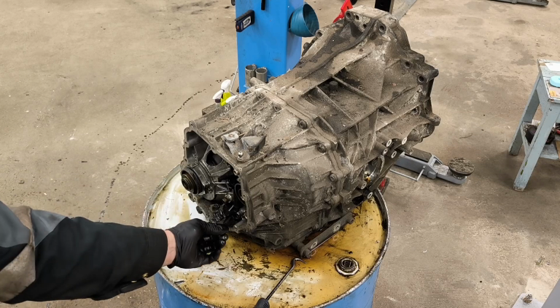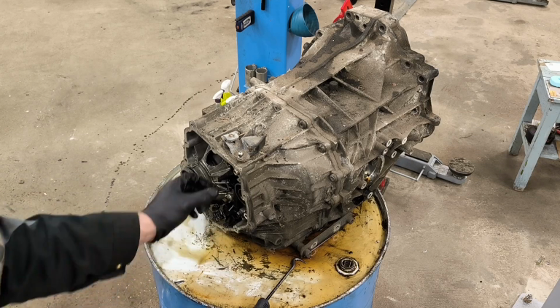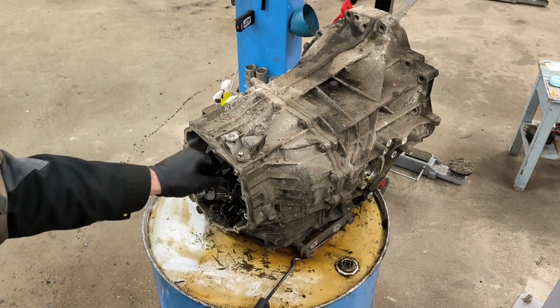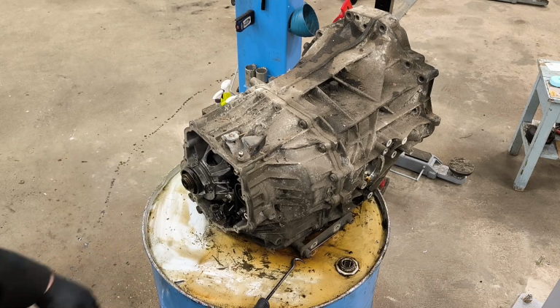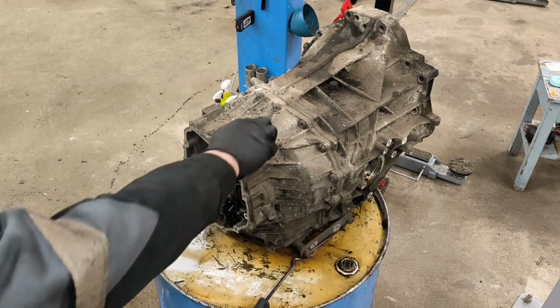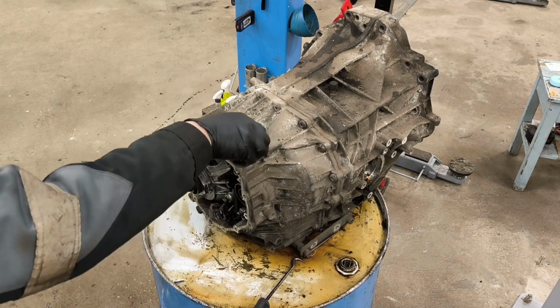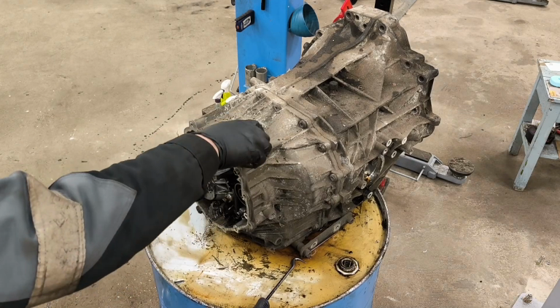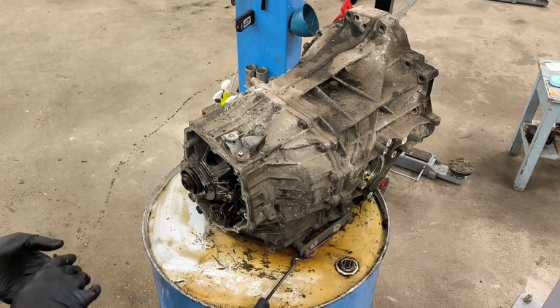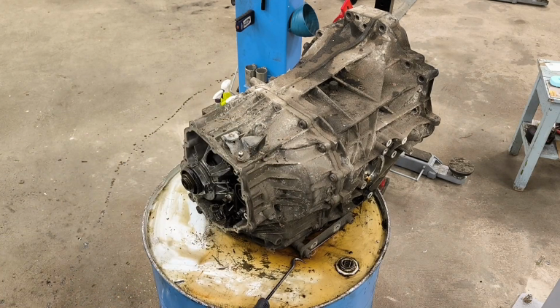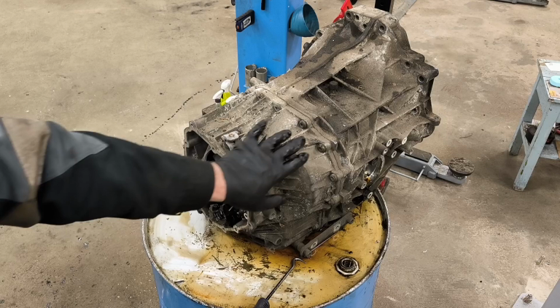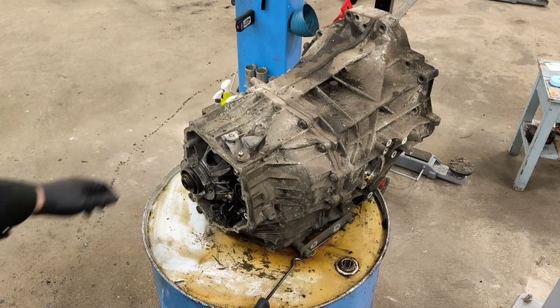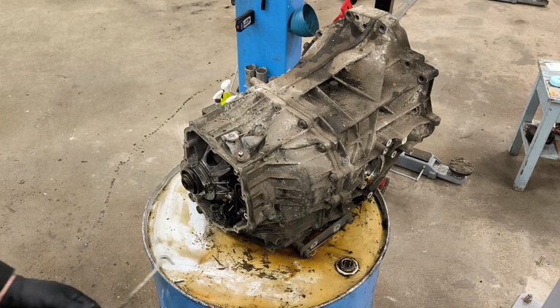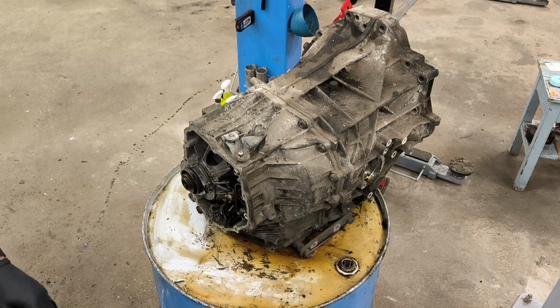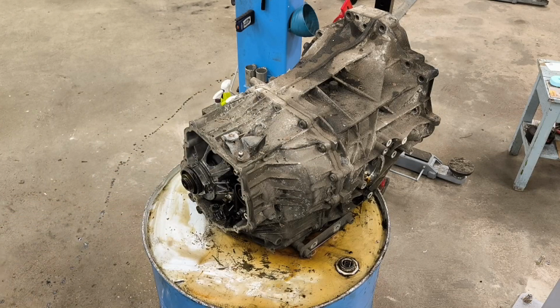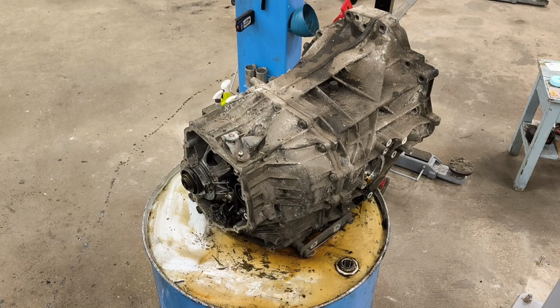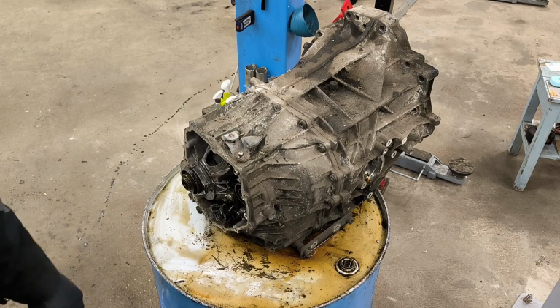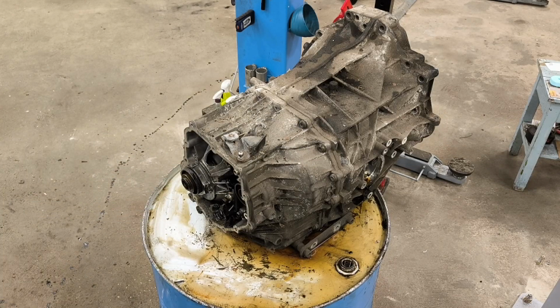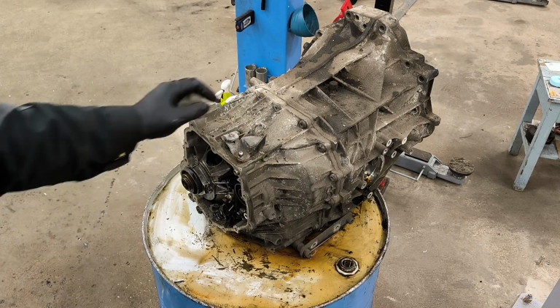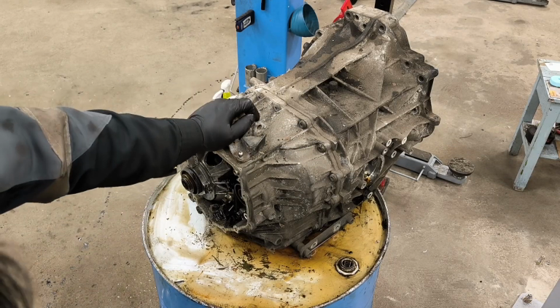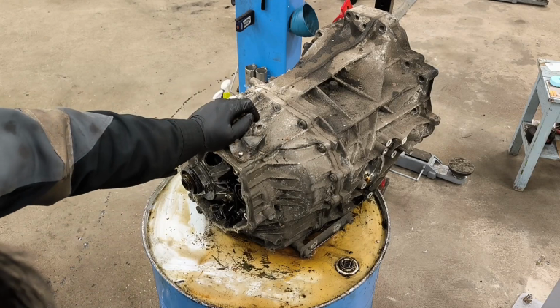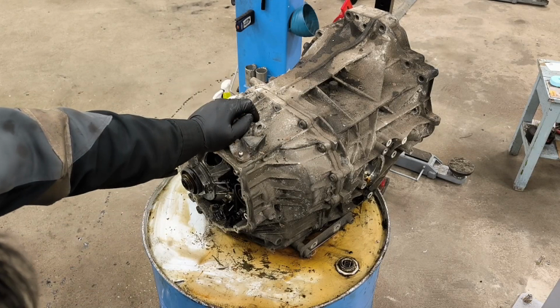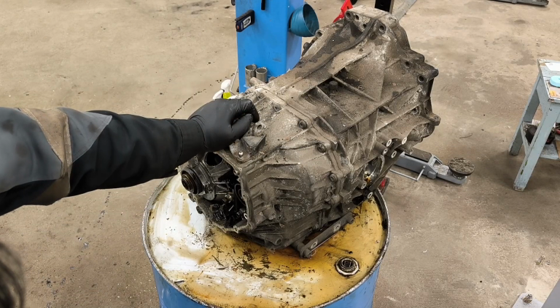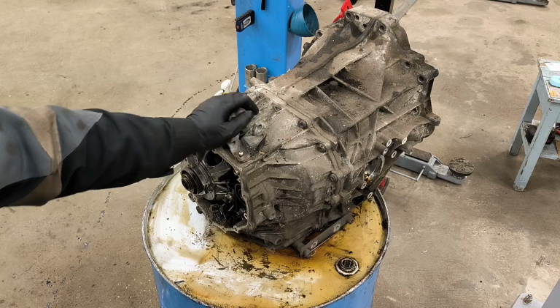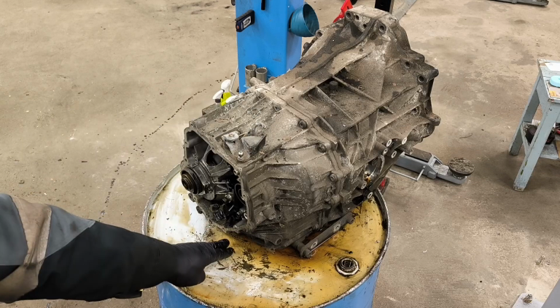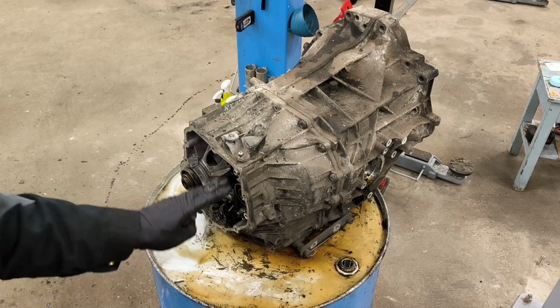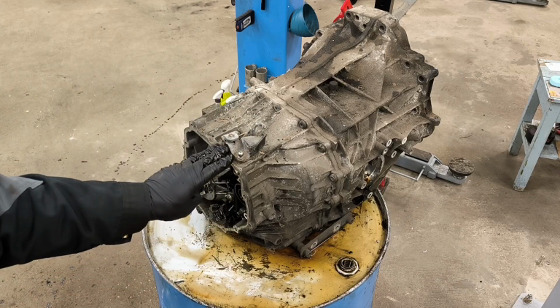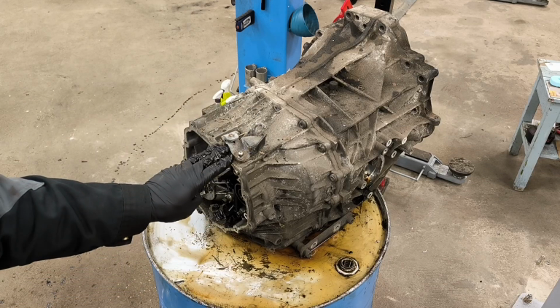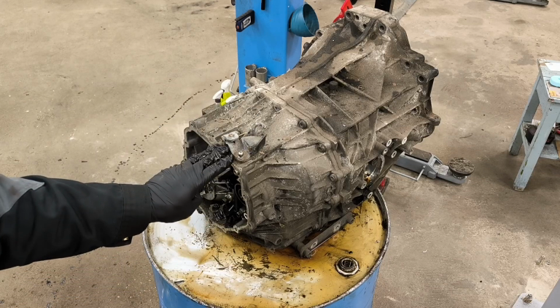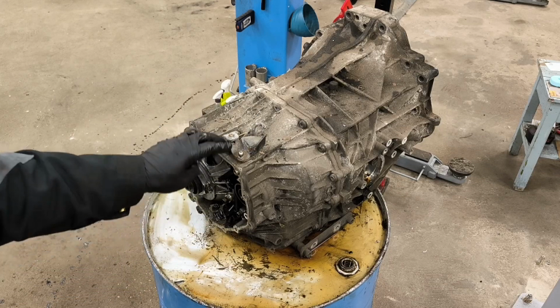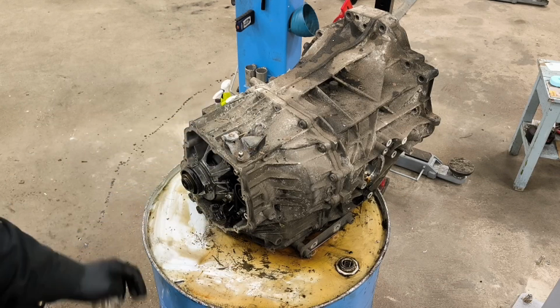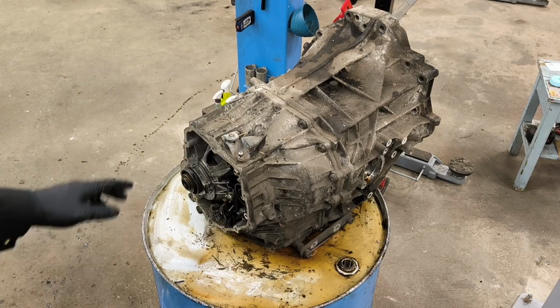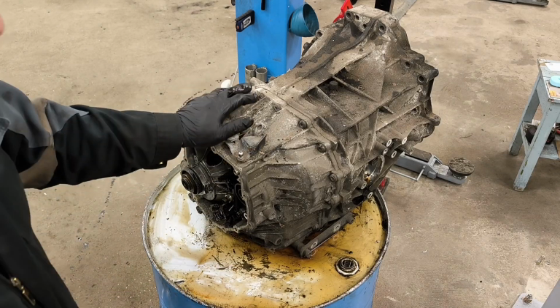Spring from the bottom, selector. Now we will remove this cover. We are gonna use a piece of wood to lift this a little bit up, and then I can get access to all the bolts.